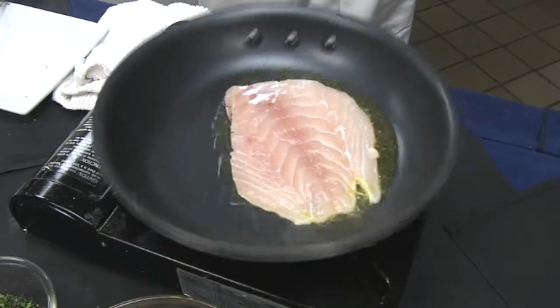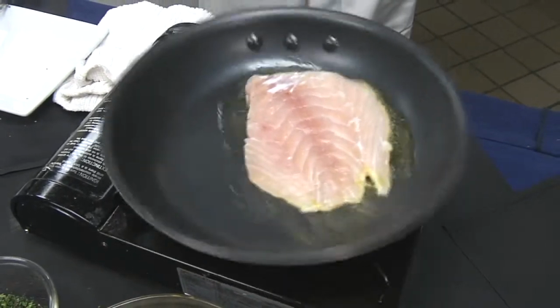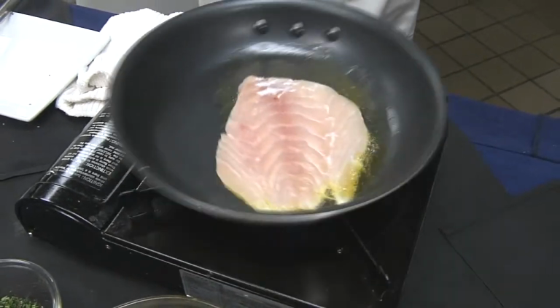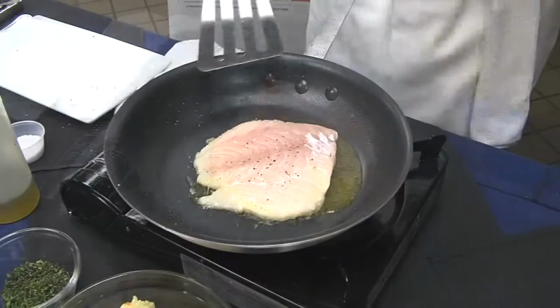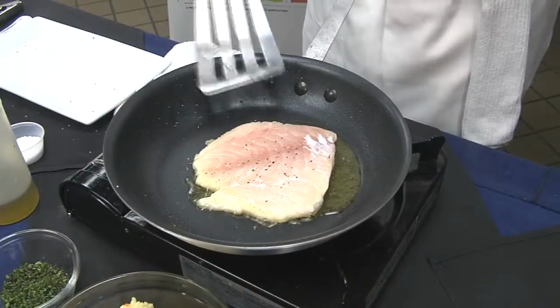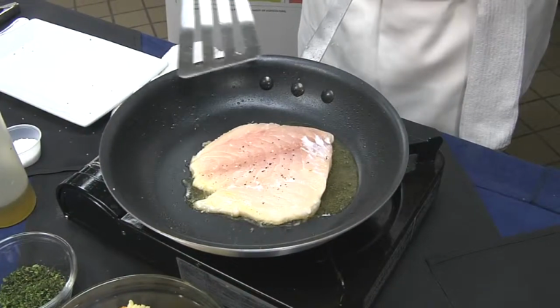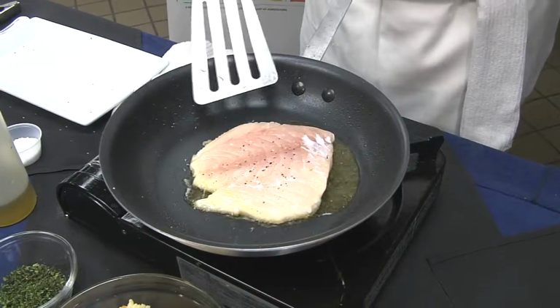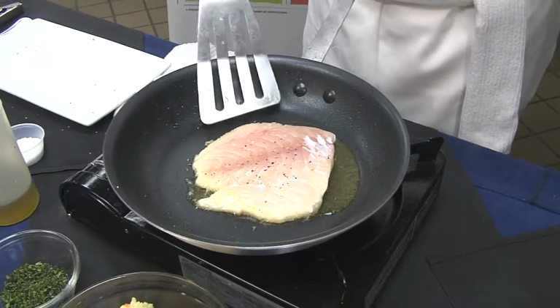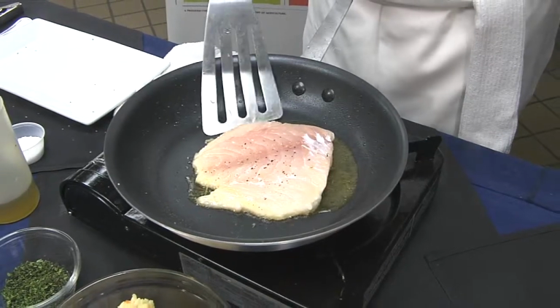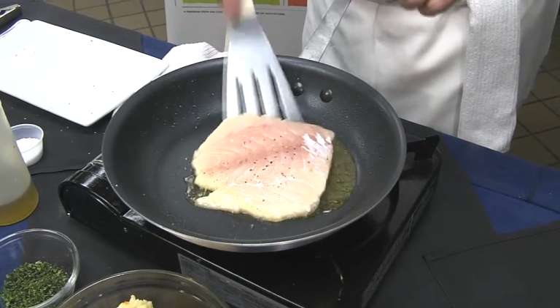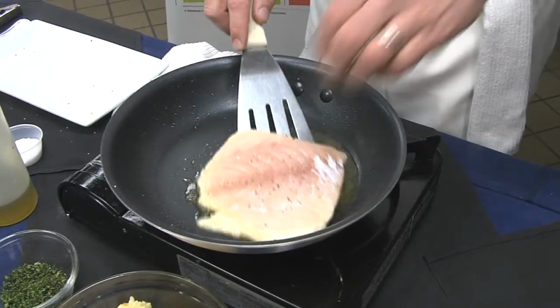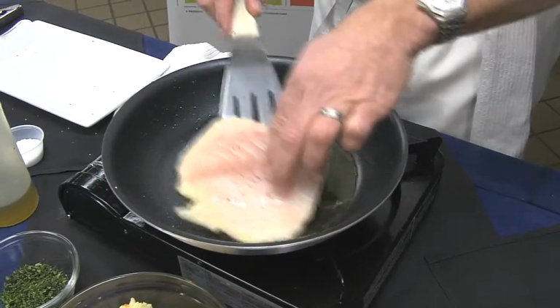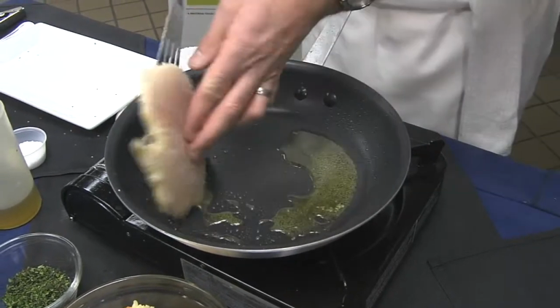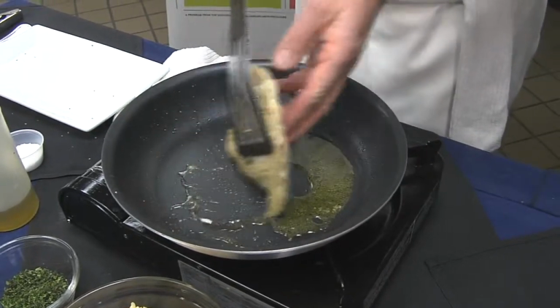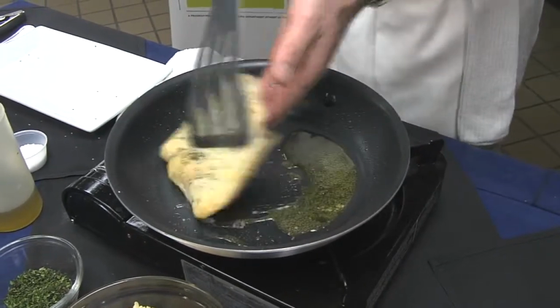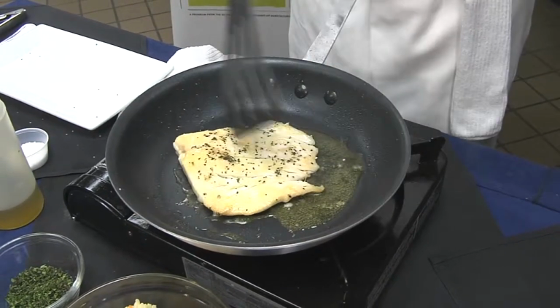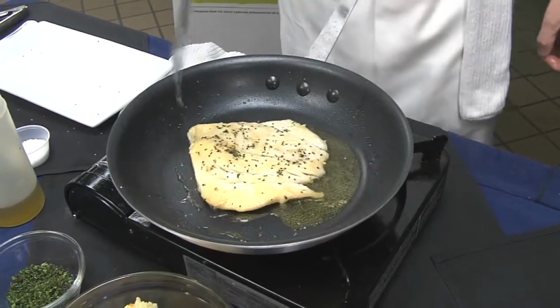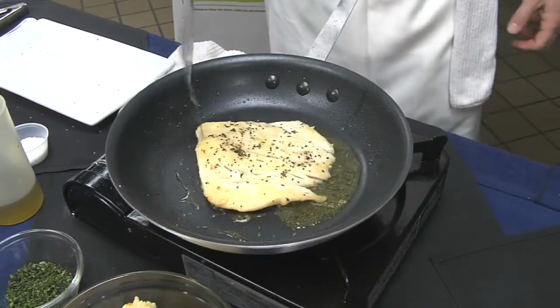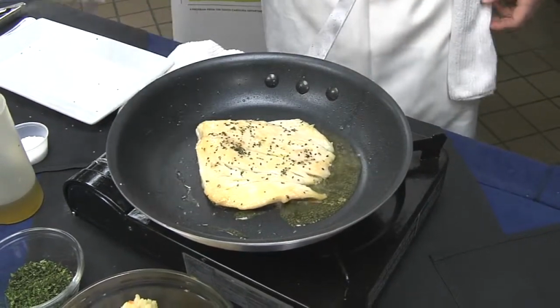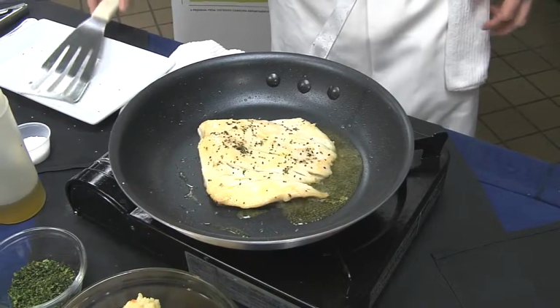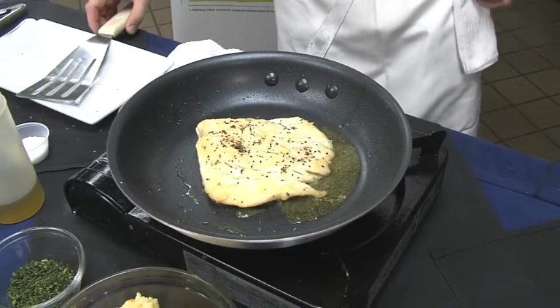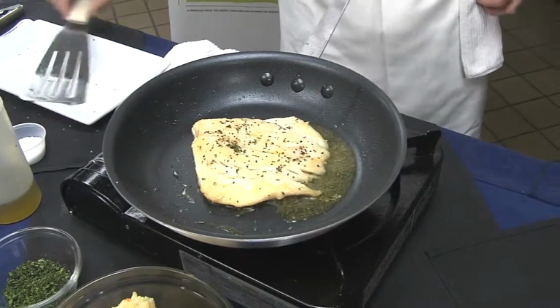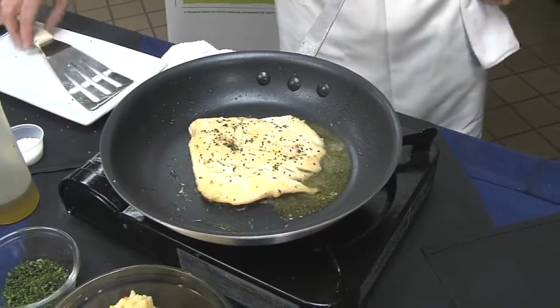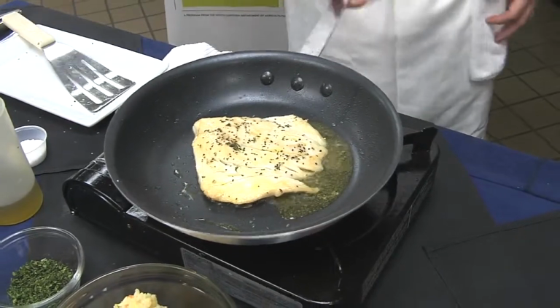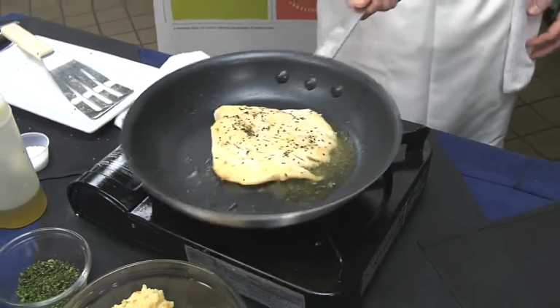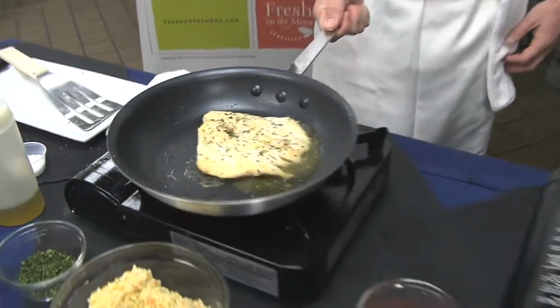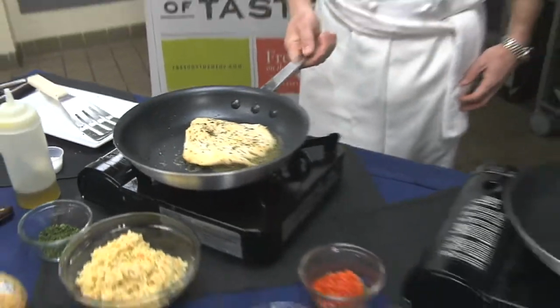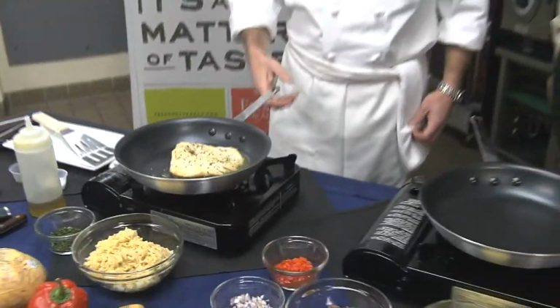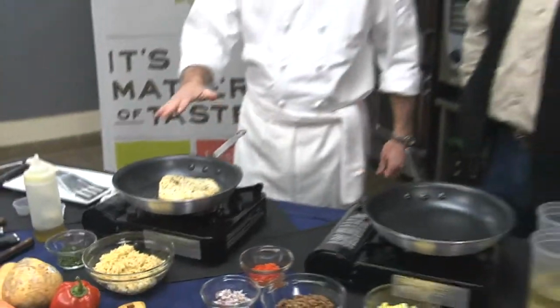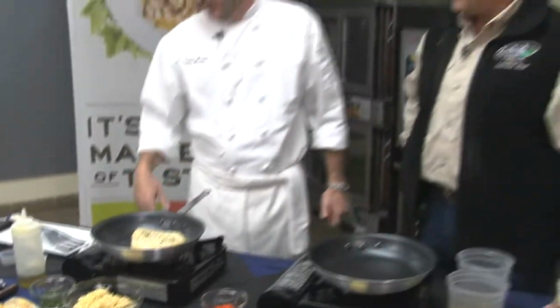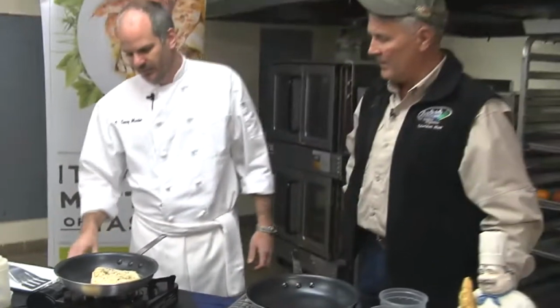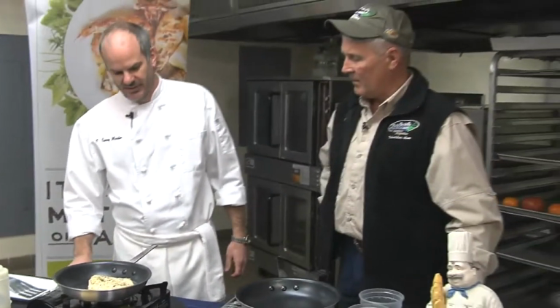We're going to flip this over now. We've got a nice sear on this front side. That's pretty — smells great too. We're going to let it cook for about three more minutes there.